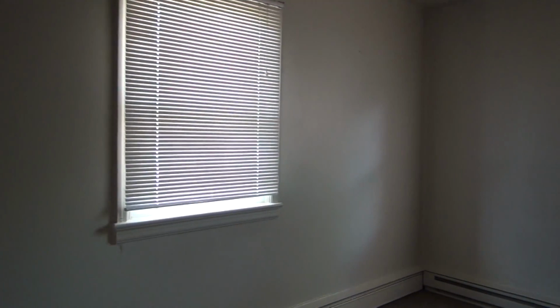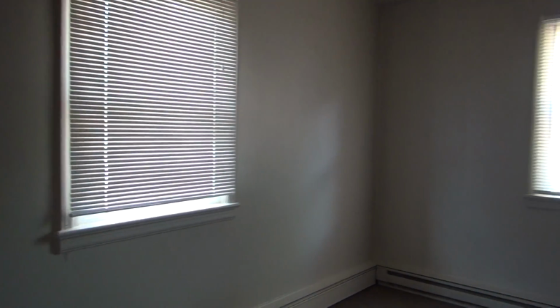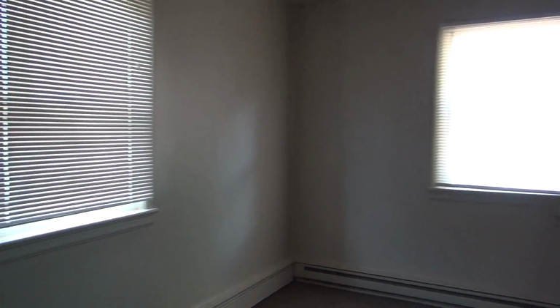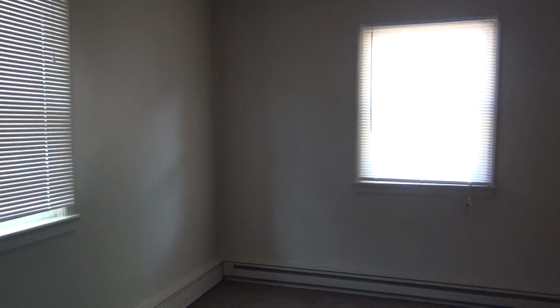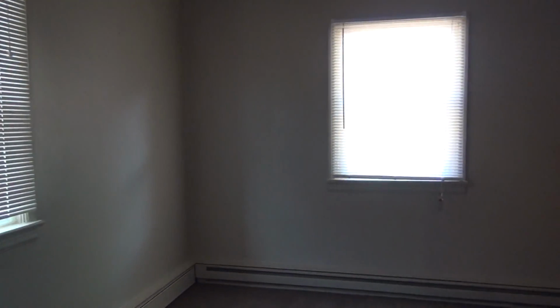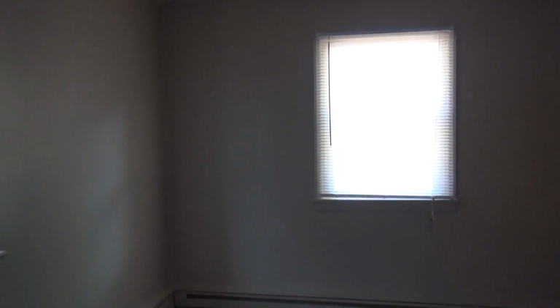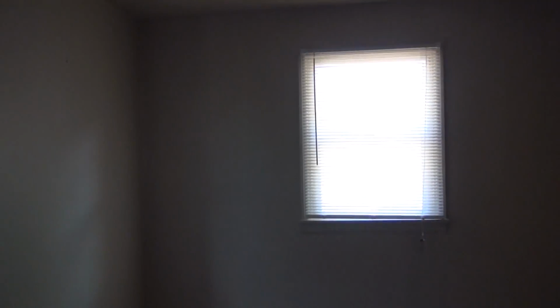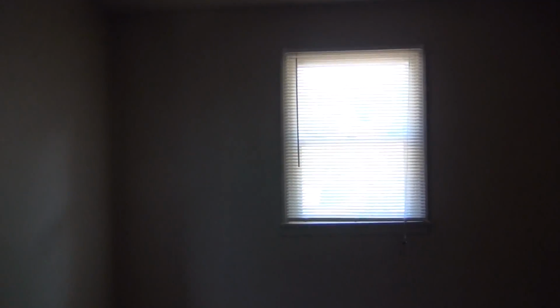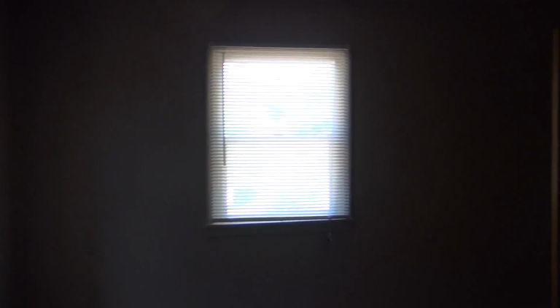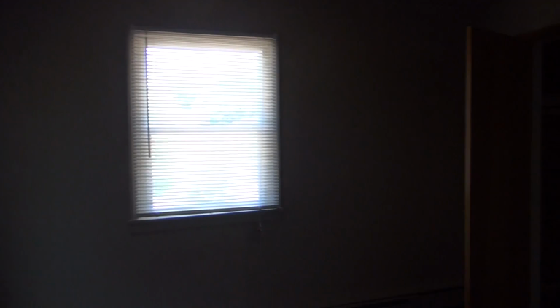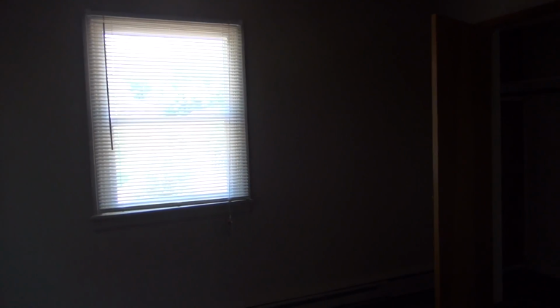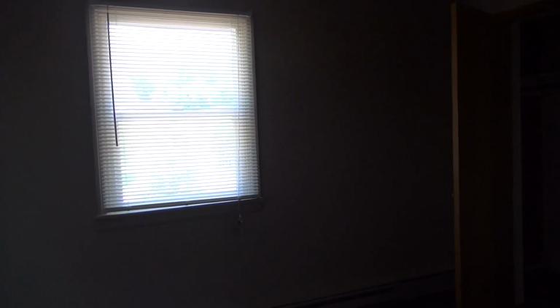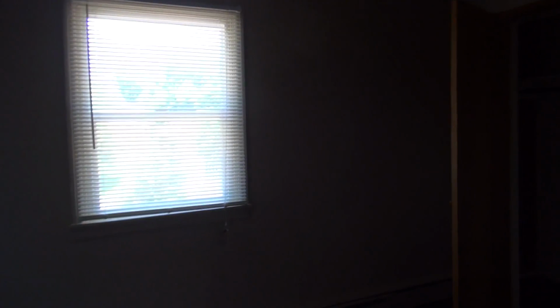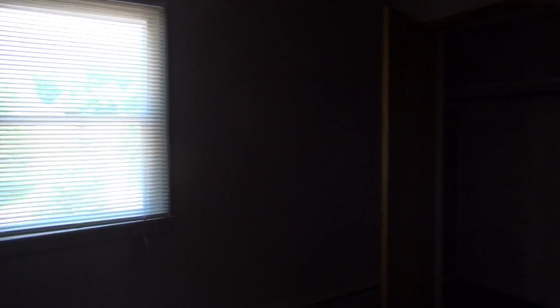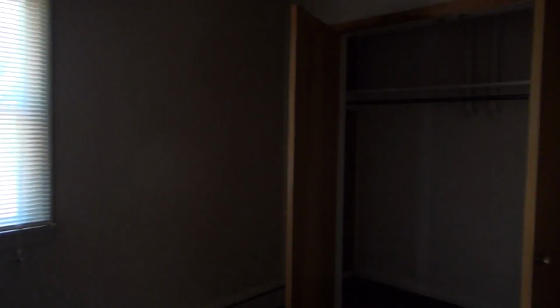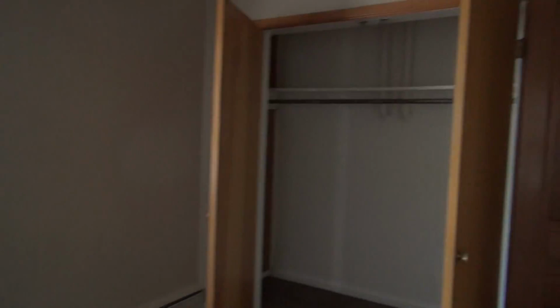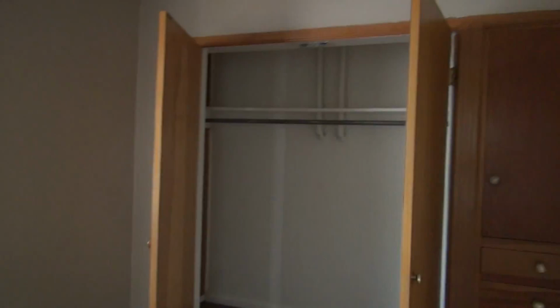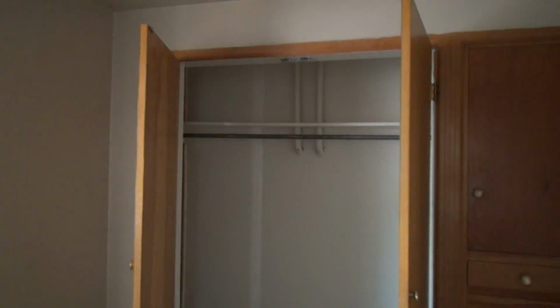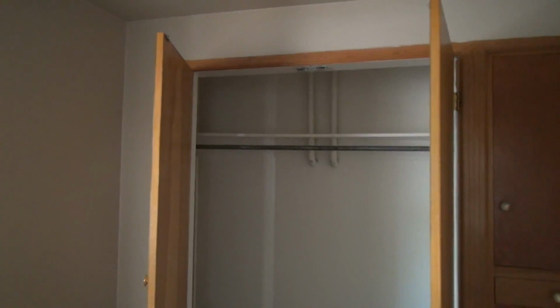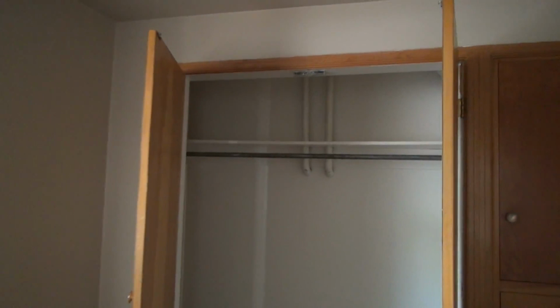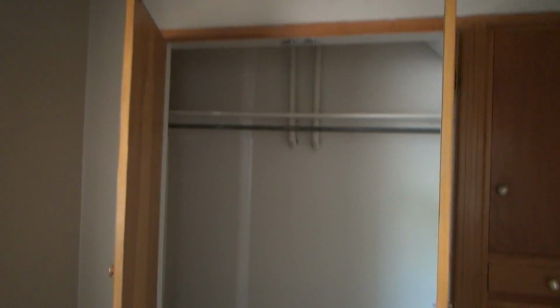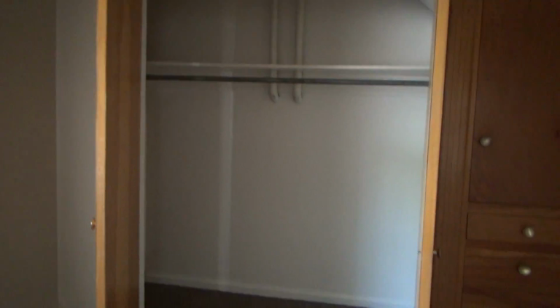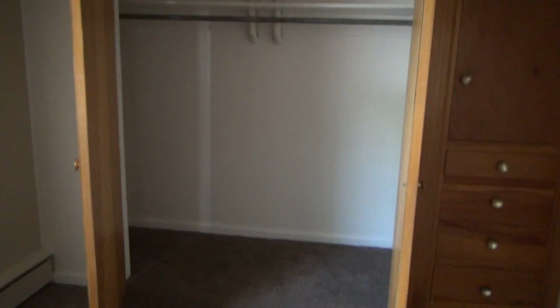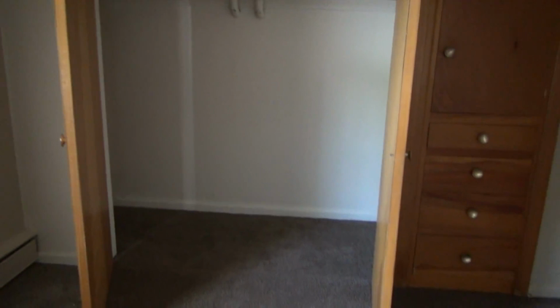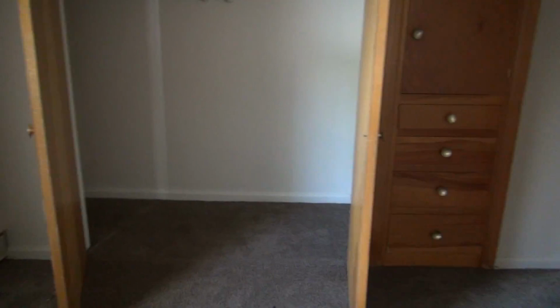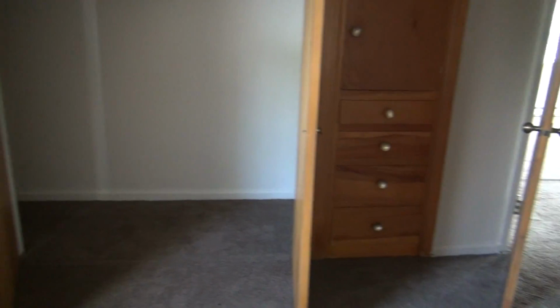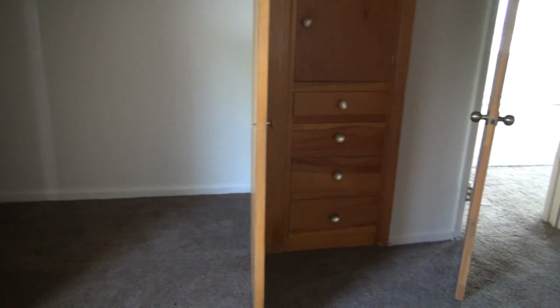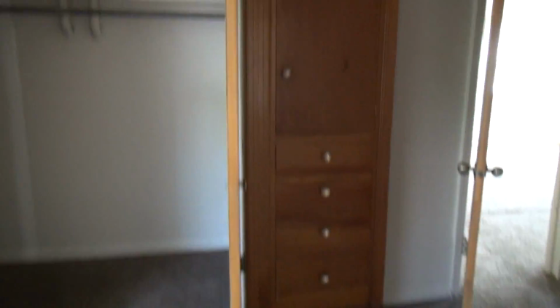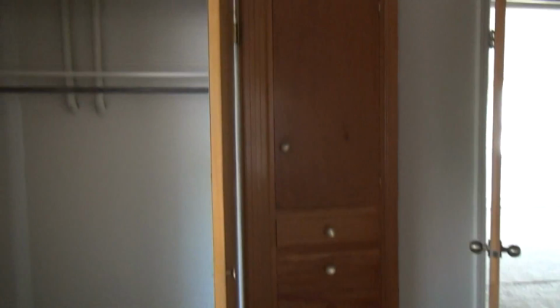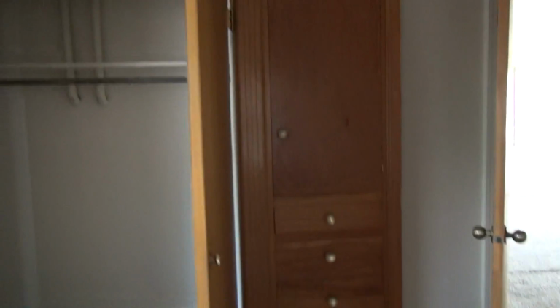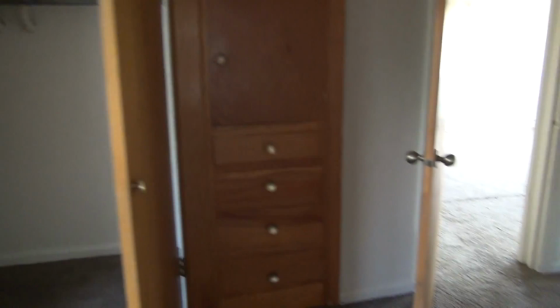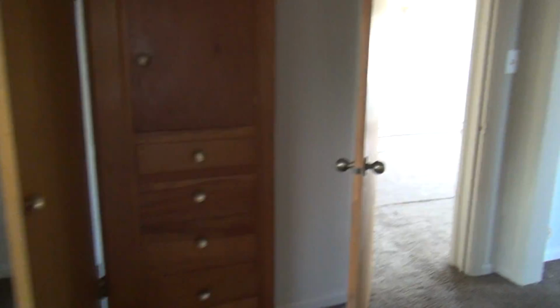This is the master bedroom — a little bit bigger, with more closet space than the other bedroom. There's also a built-in dresser and closet there.